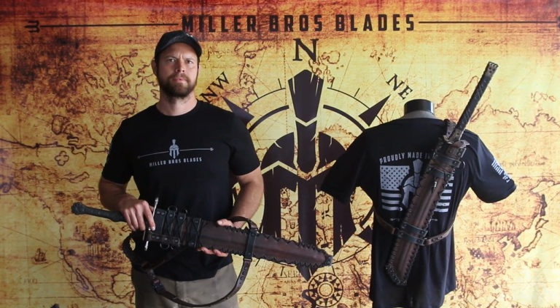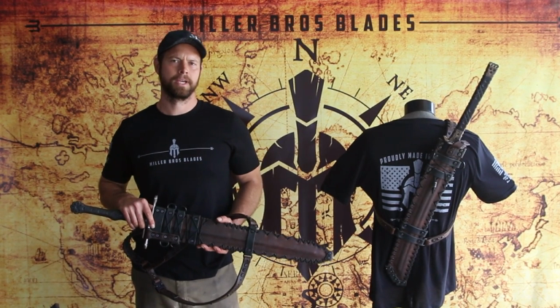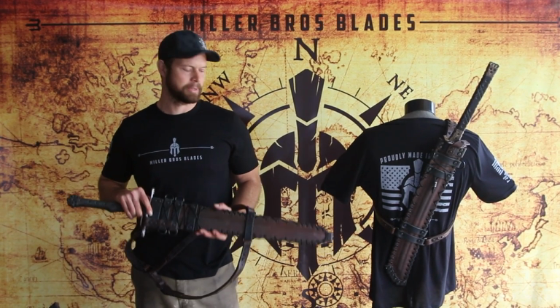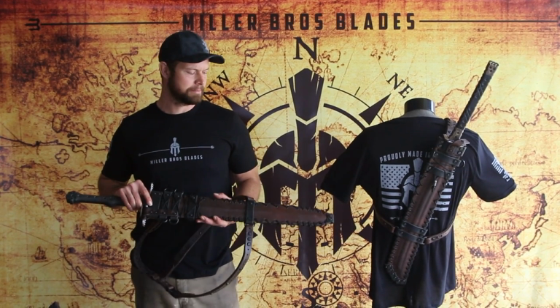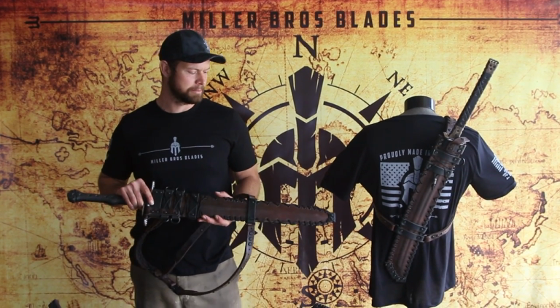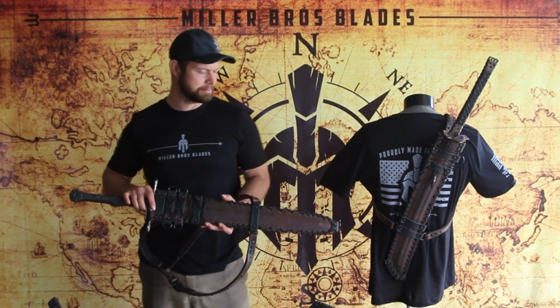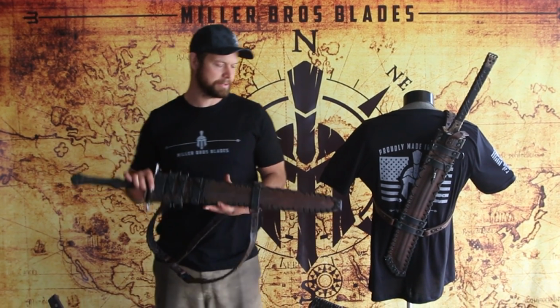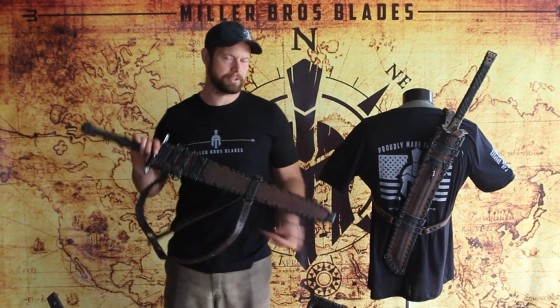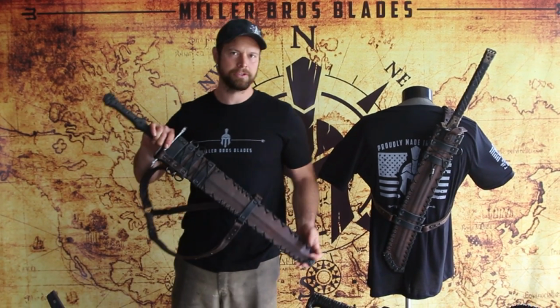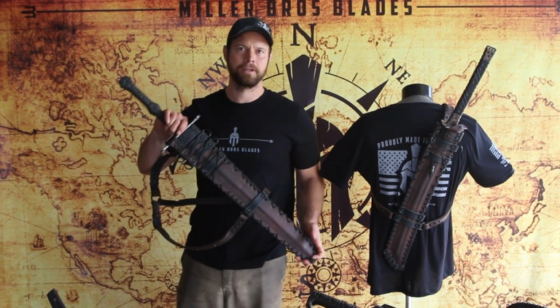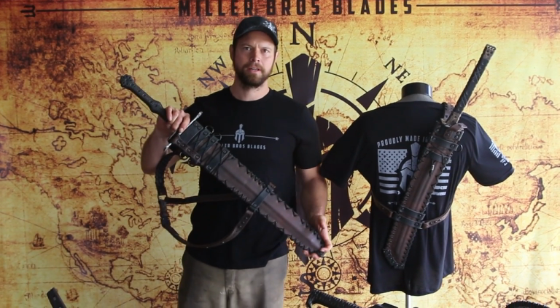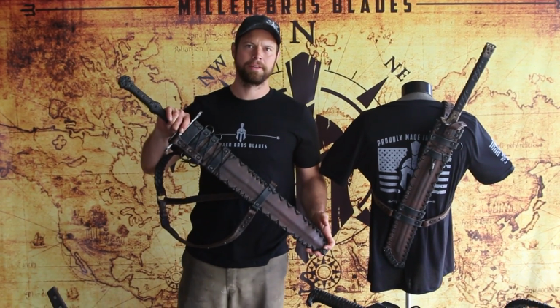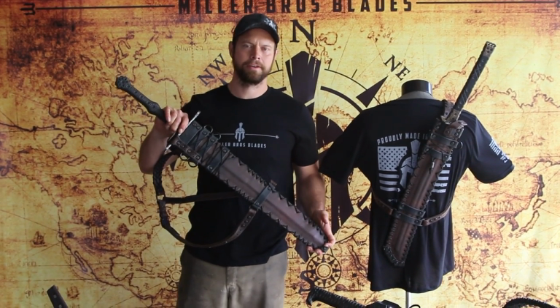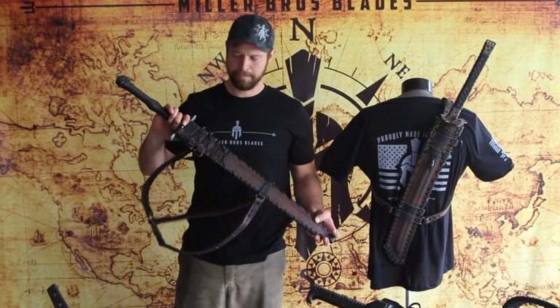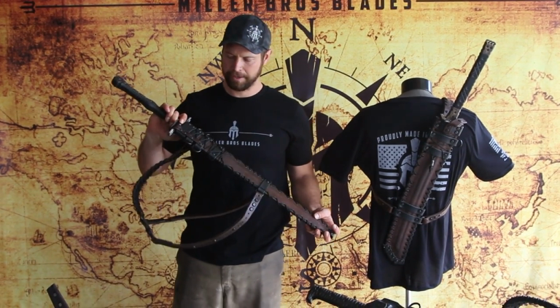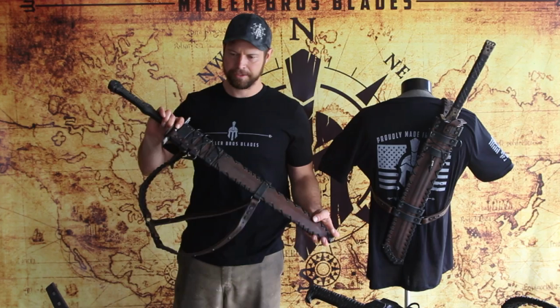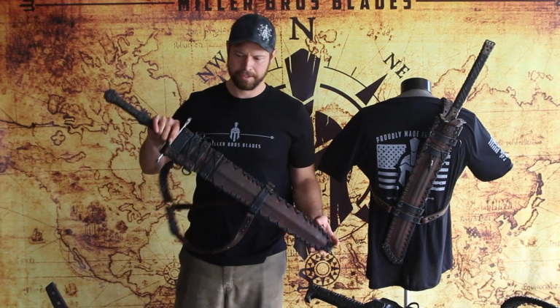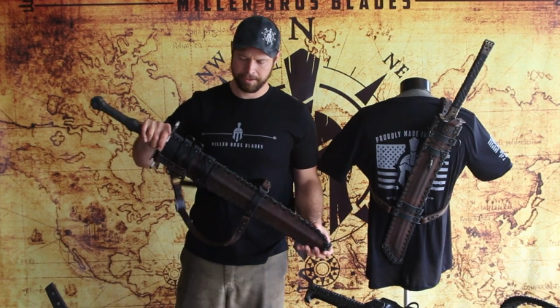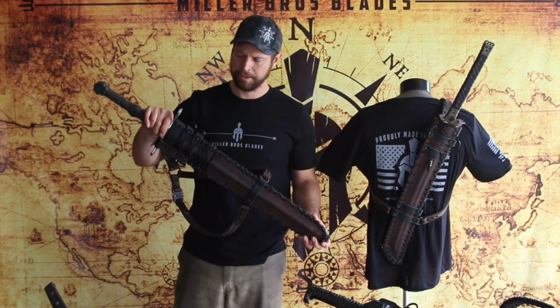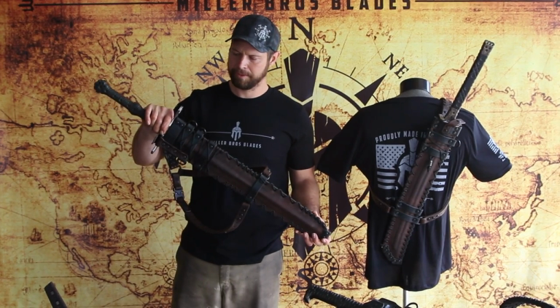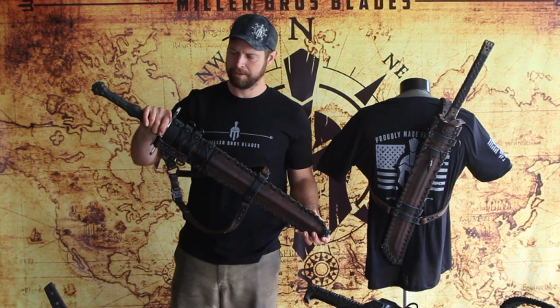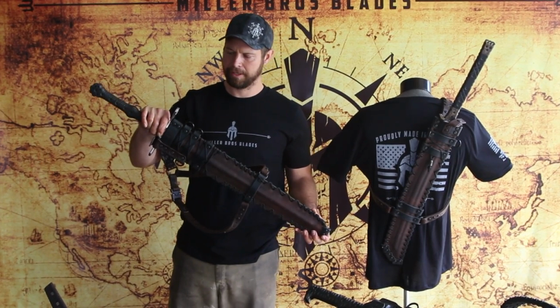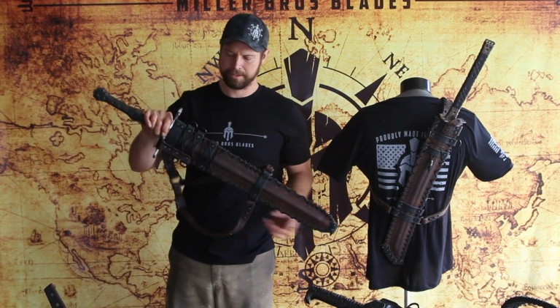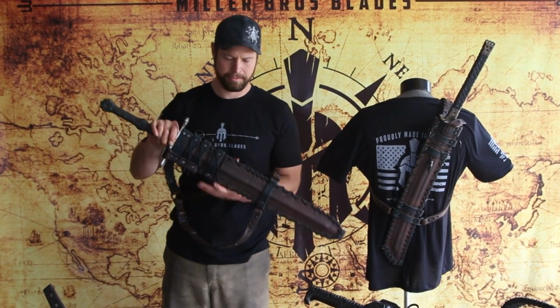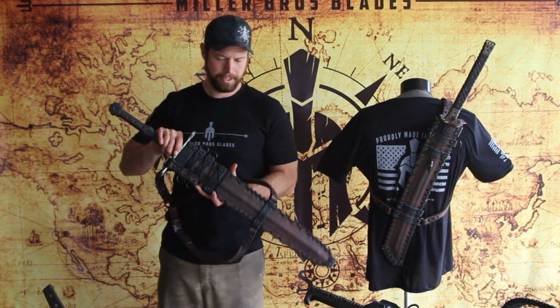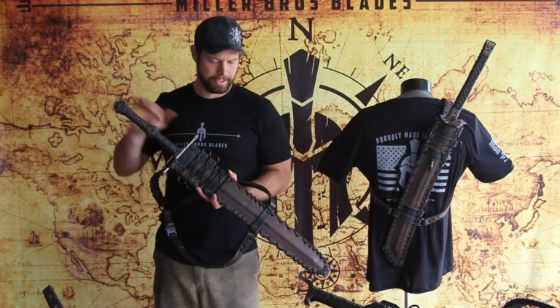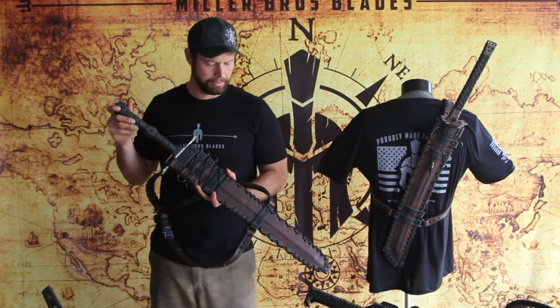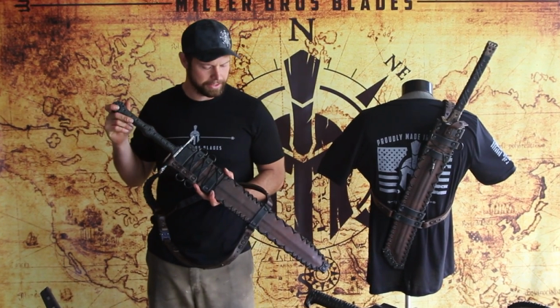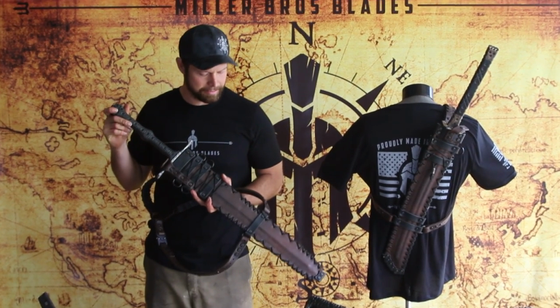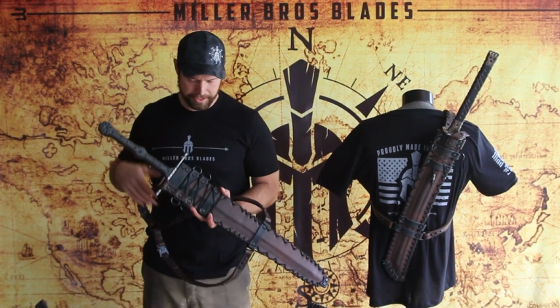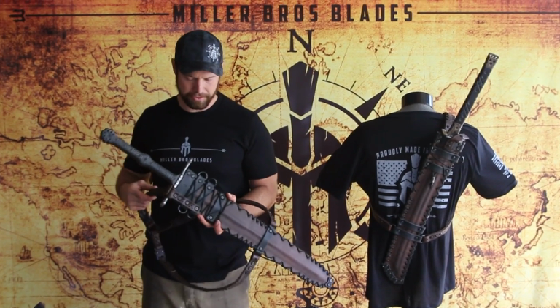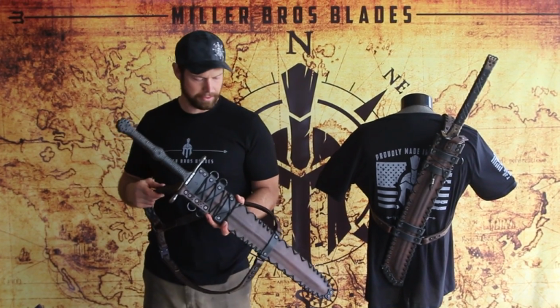Hey everybody, the Miller Brothers Blades. We want to show you our leather back carry system. Here it is mounted on a custom double-edged M16 sword.